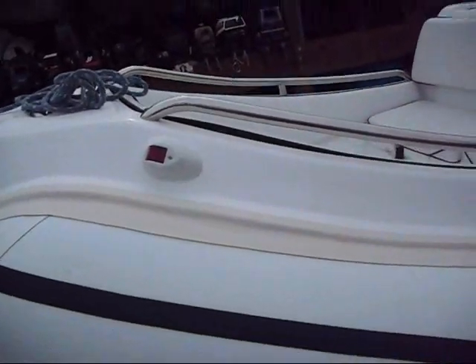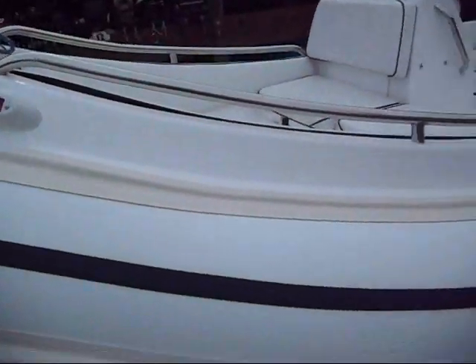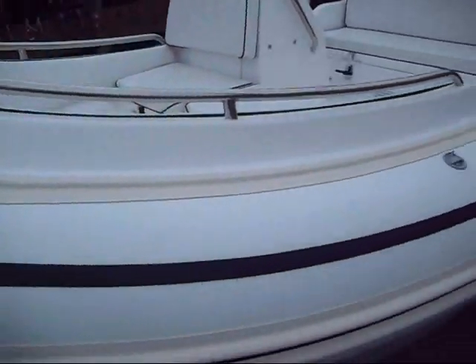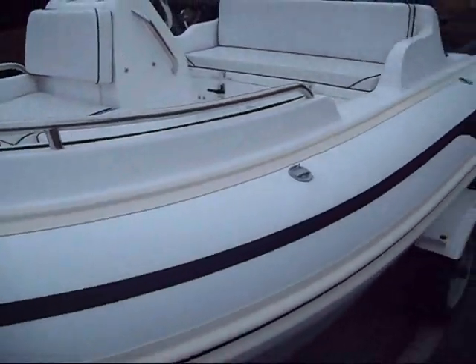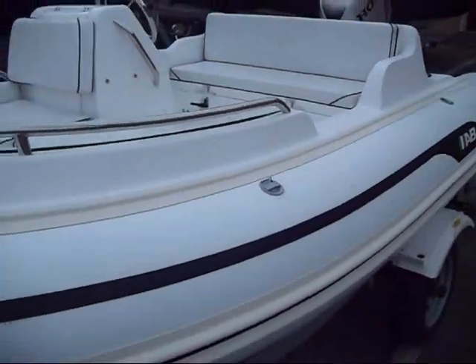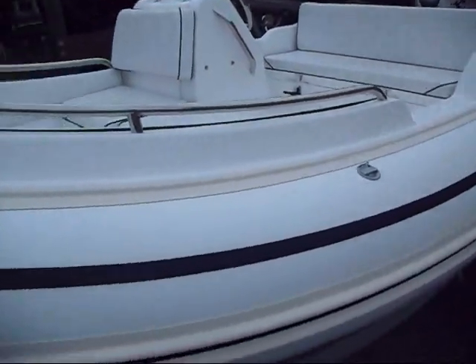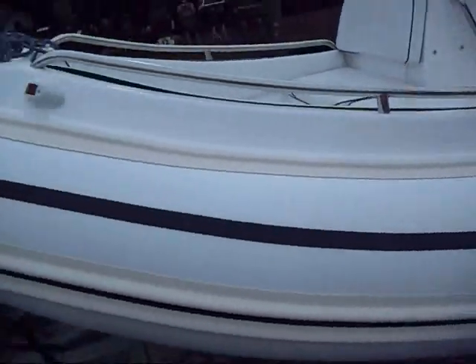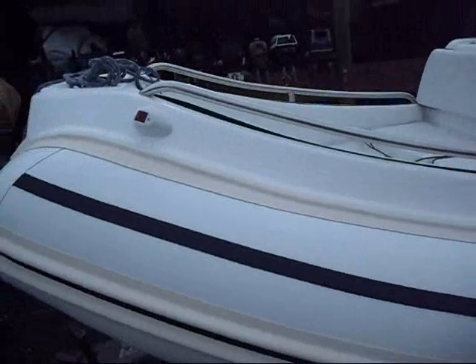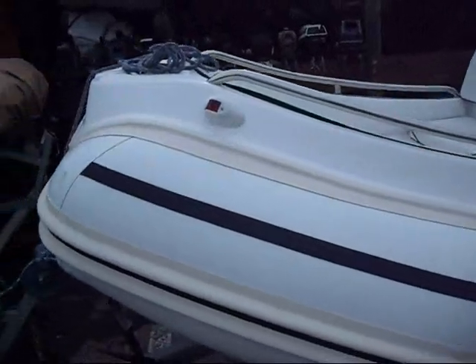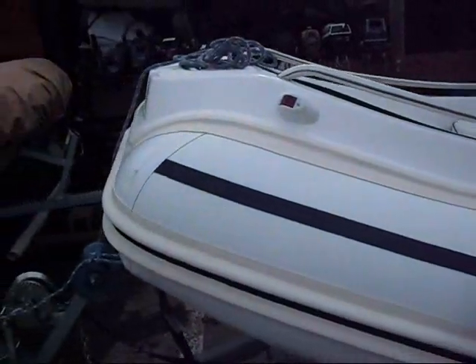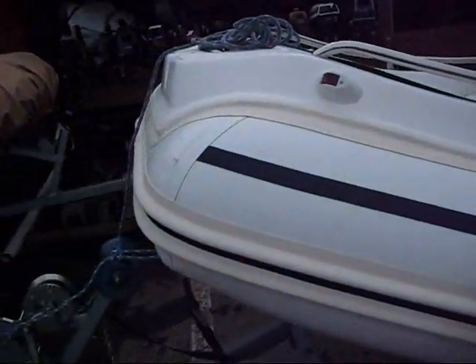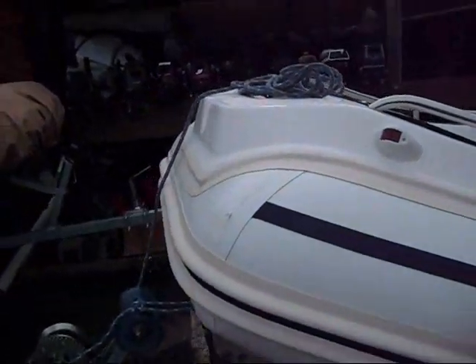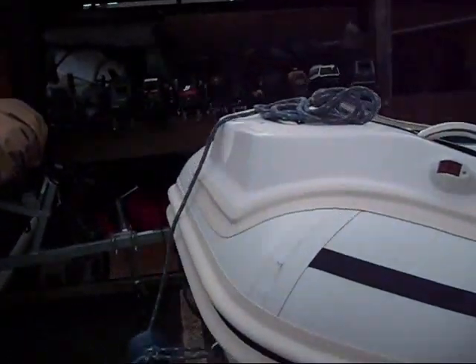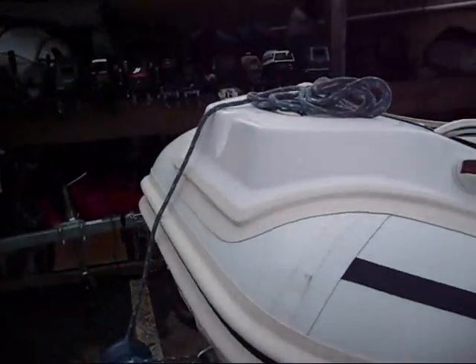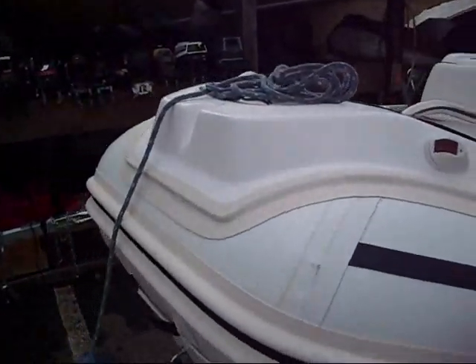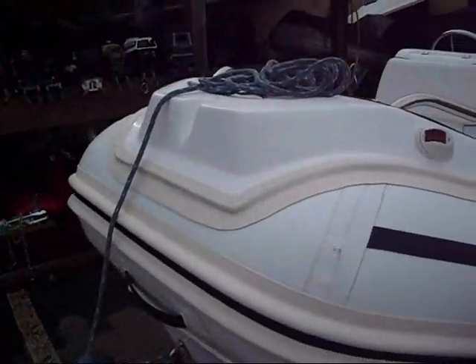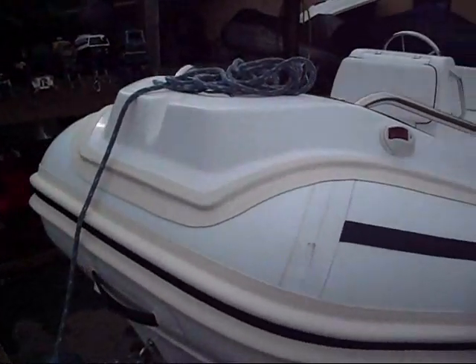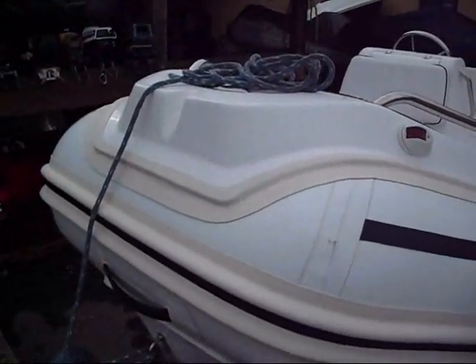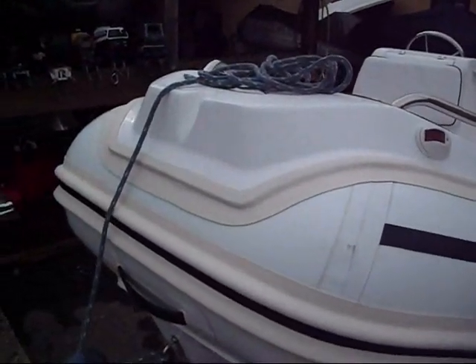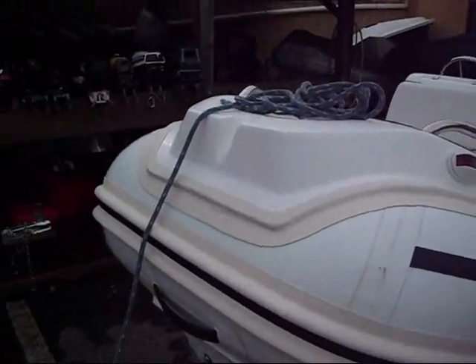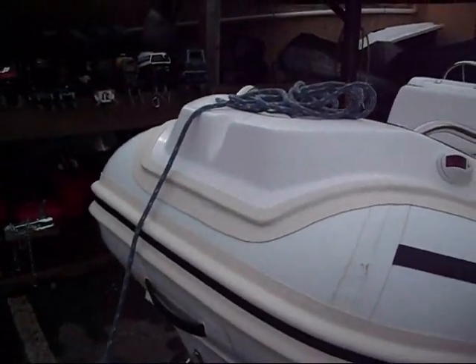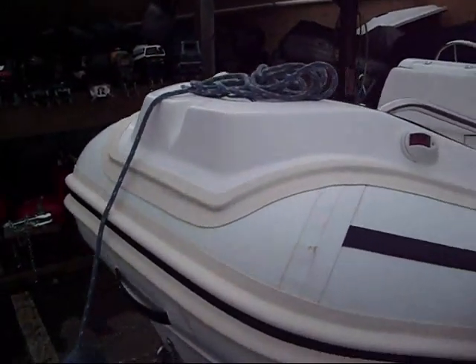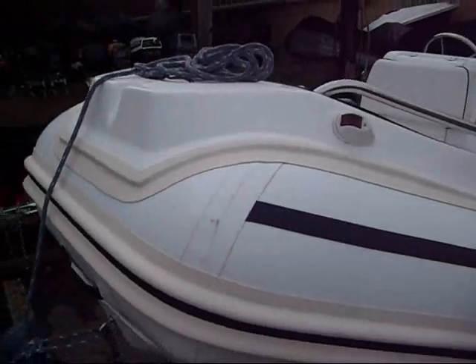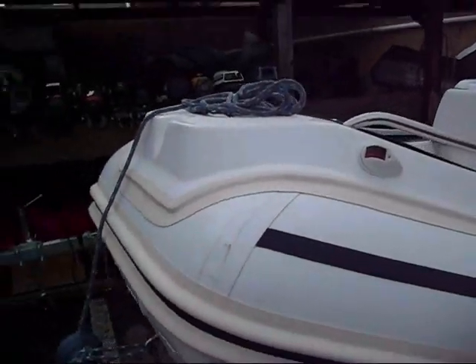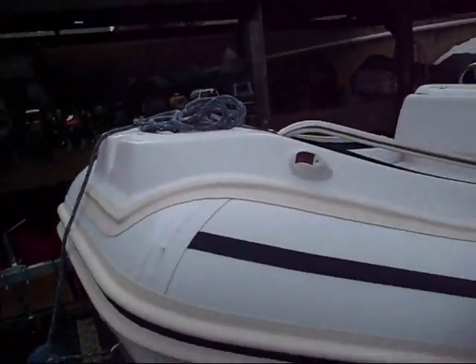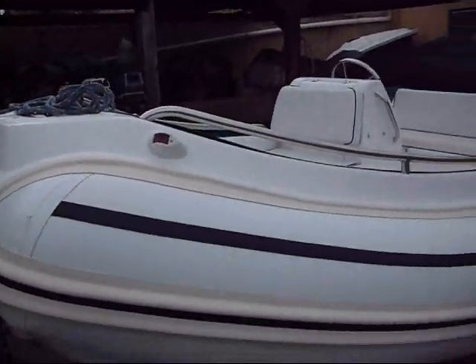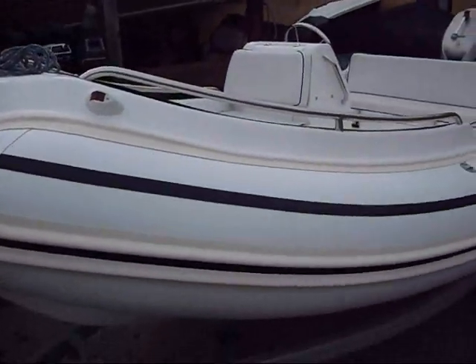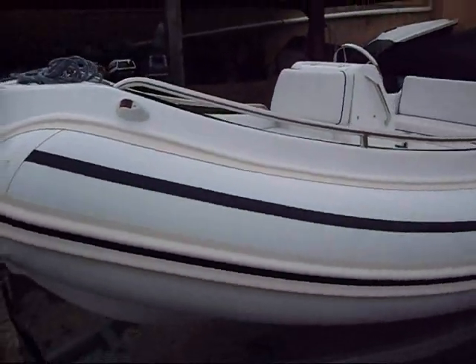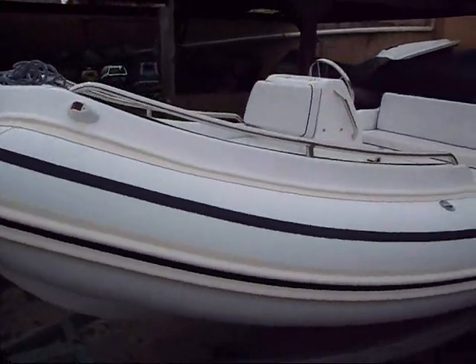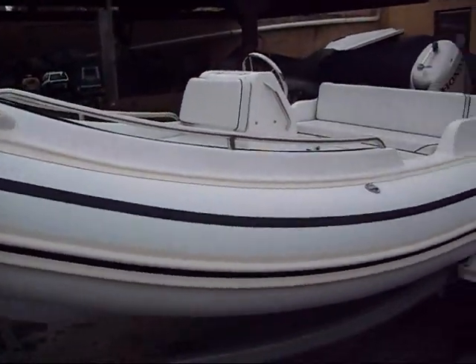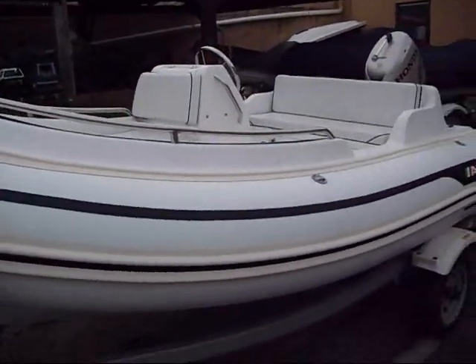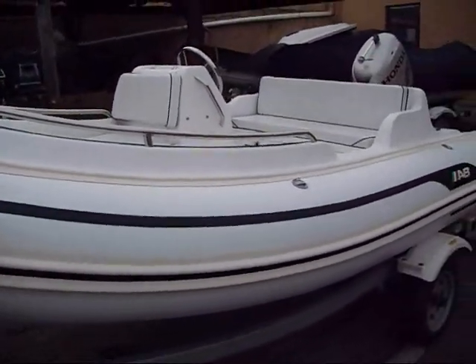There's a nice bow rail configuration — not there for stepping or tripping, but a proper bow step to get on and off over the bow. Running lights are included. Overall it's a very nice little package.